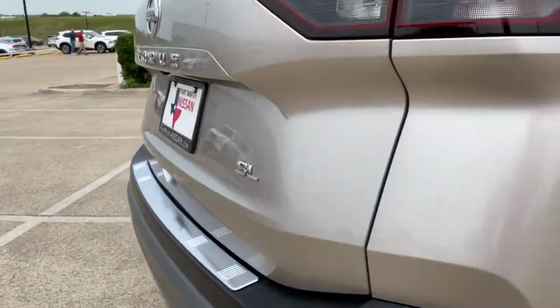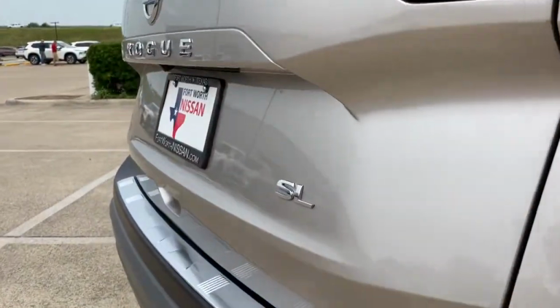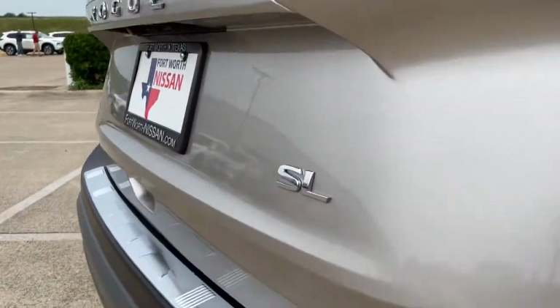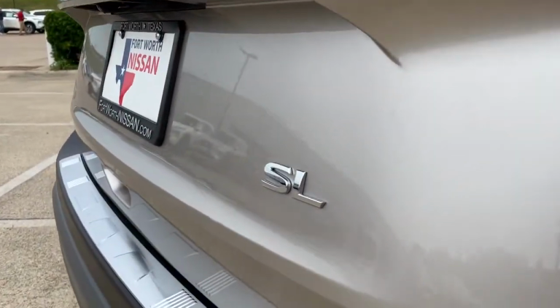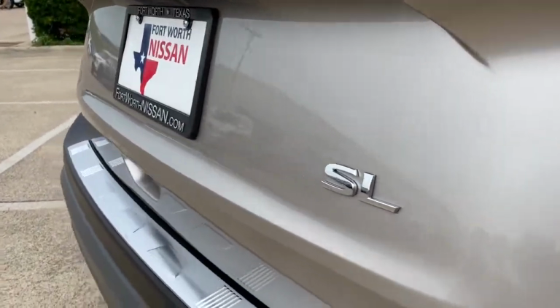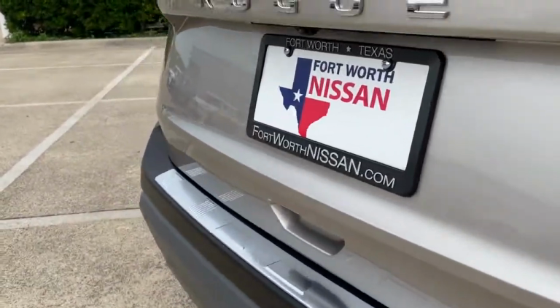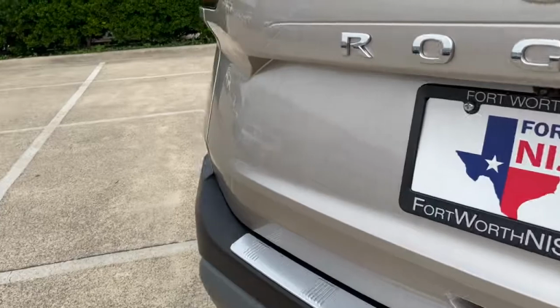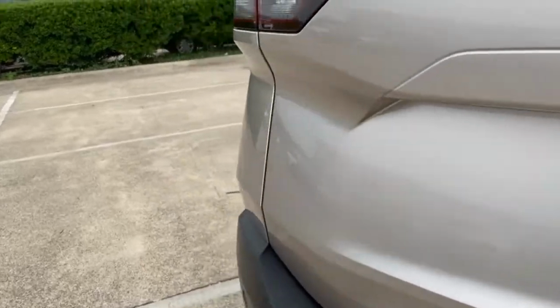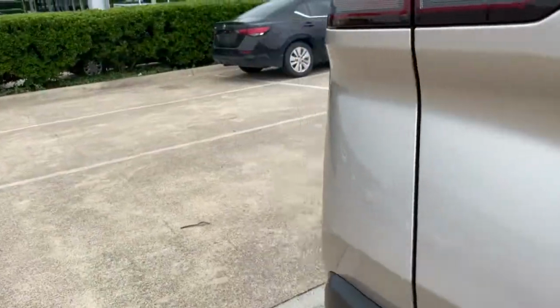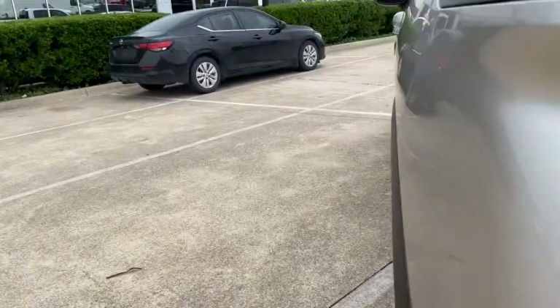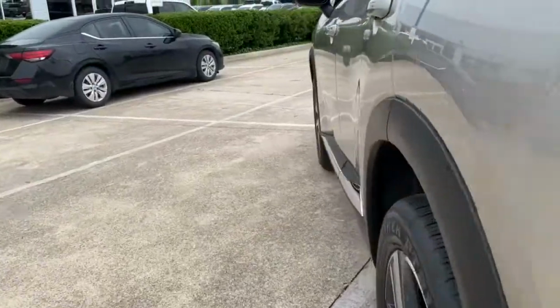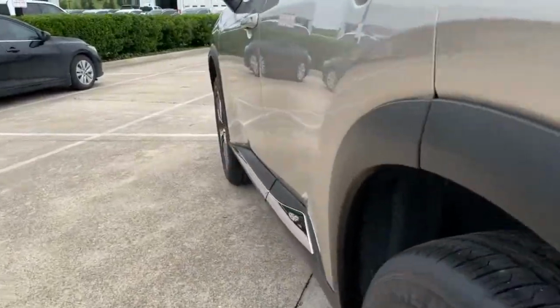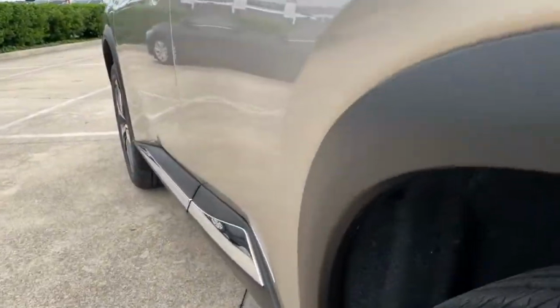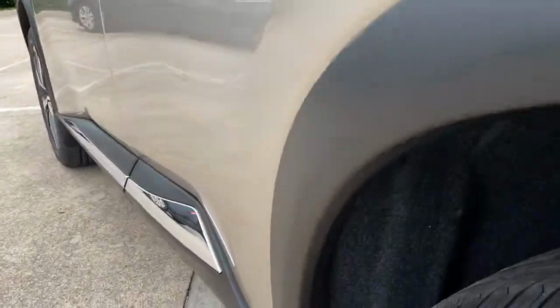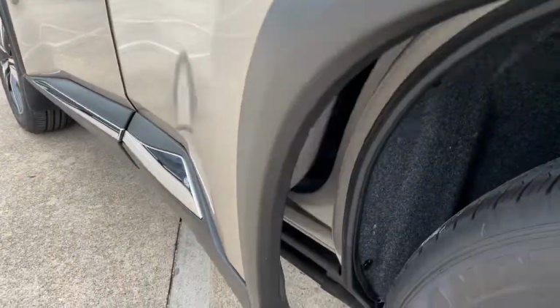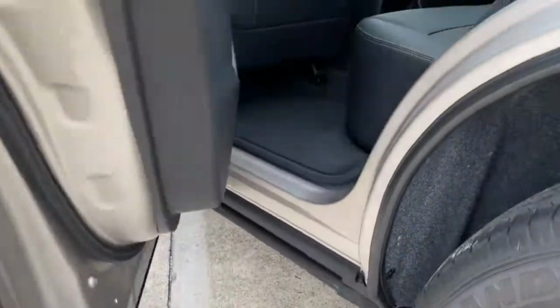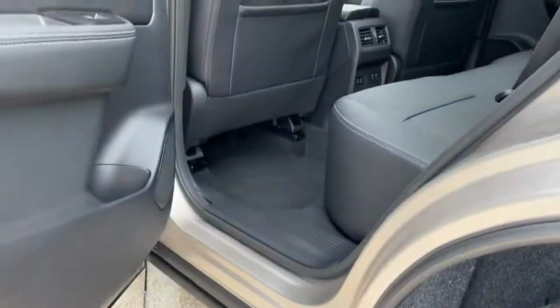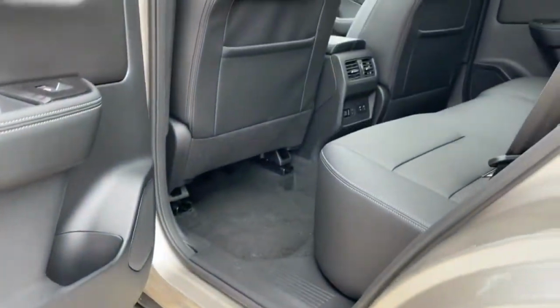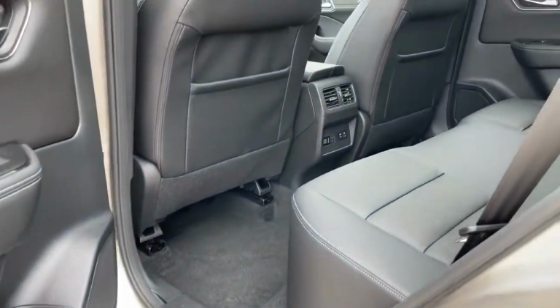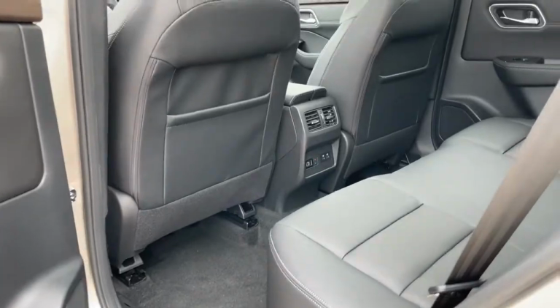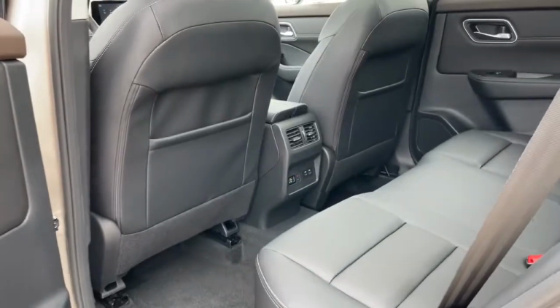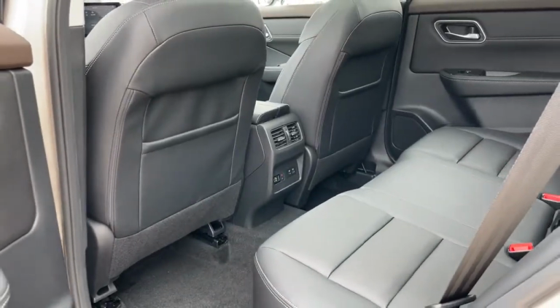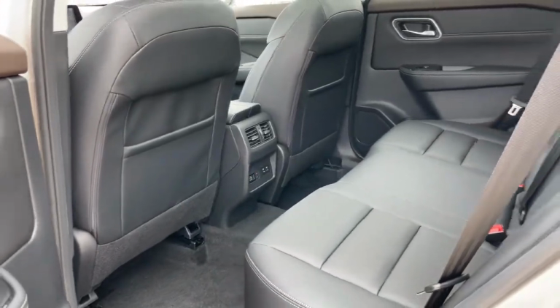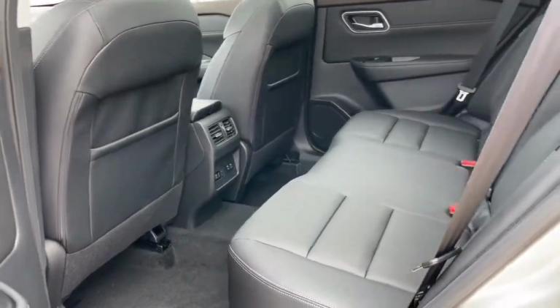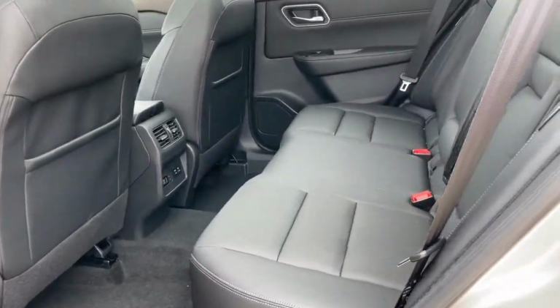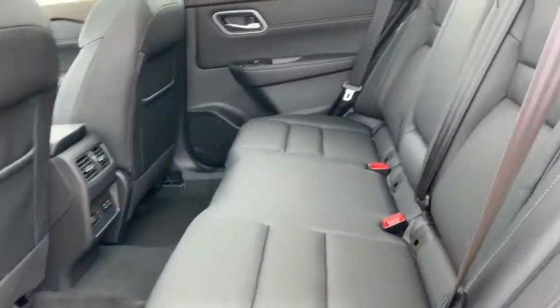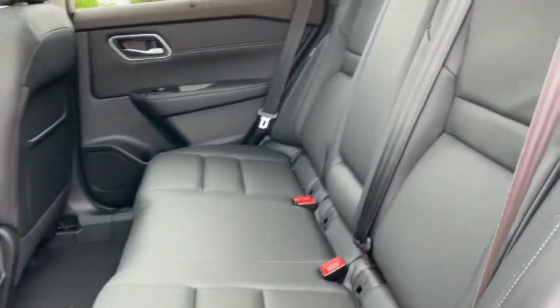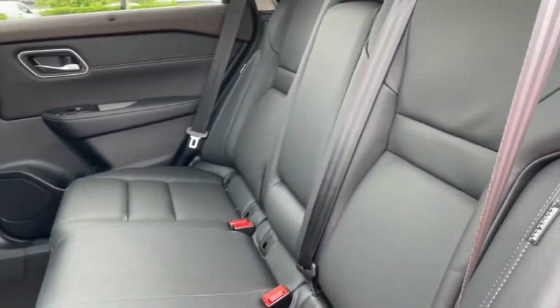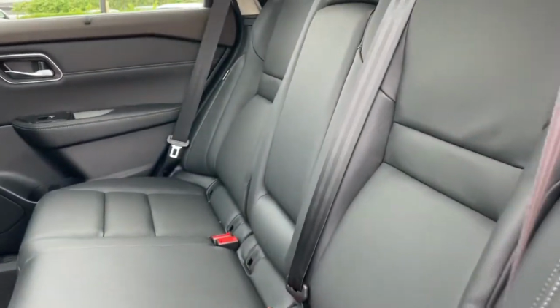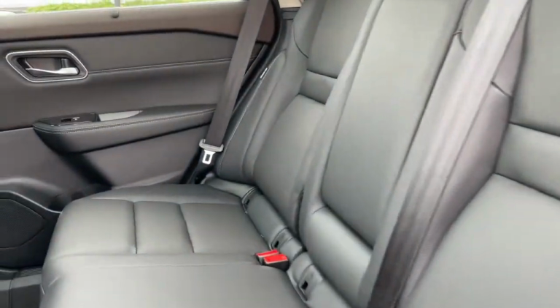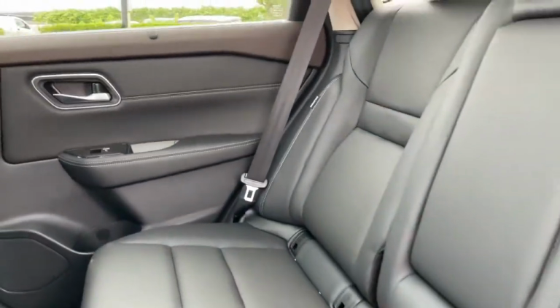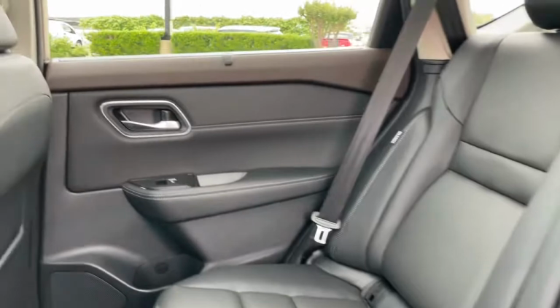Bucket seats, power windows, four-wheel disc brakes, power steering. Enjoy the convenience and comfort this Rogue has to offer. Come in for a fun and easy test drive. Our team will make it the best part of your day.